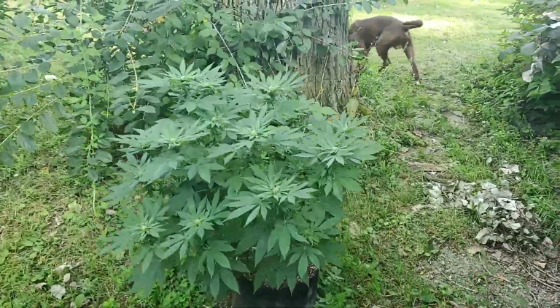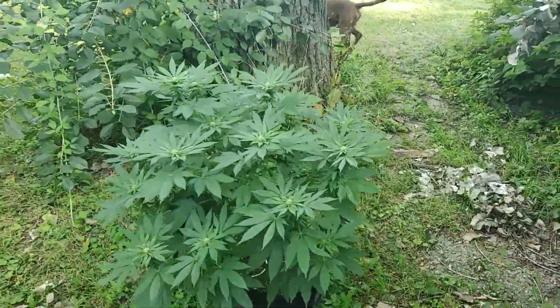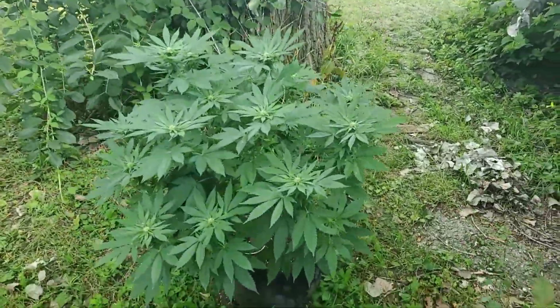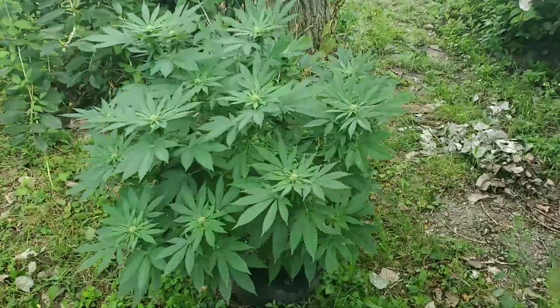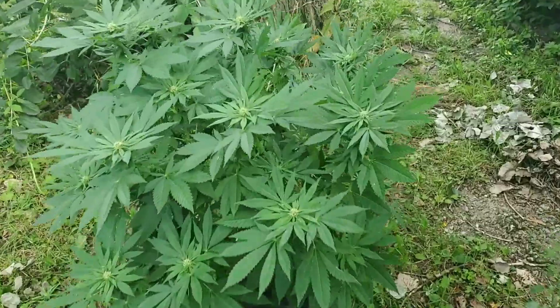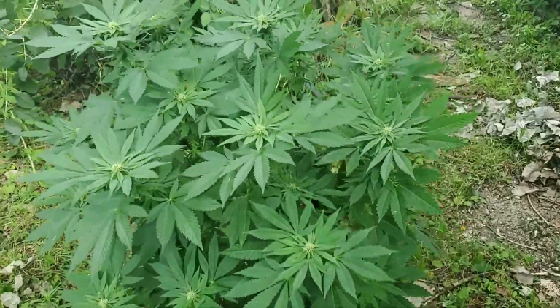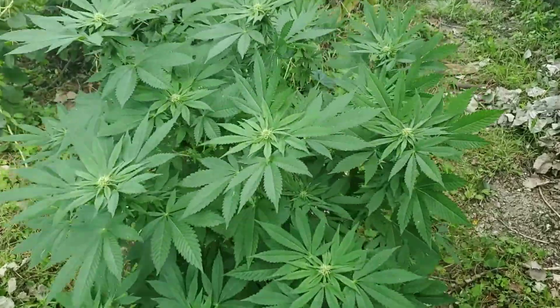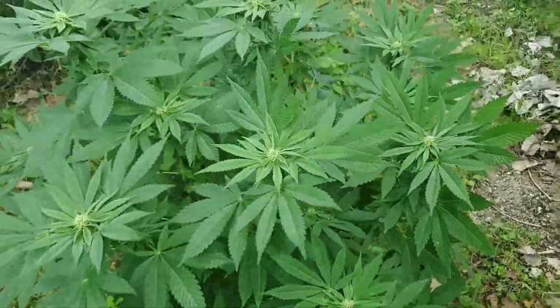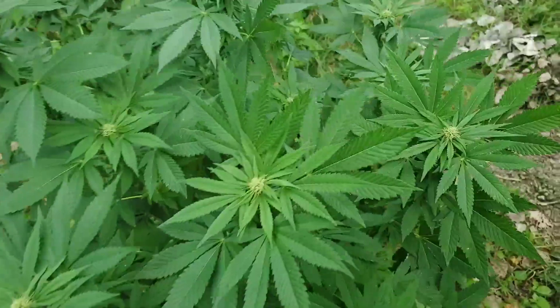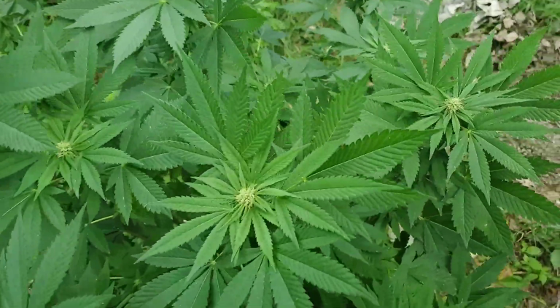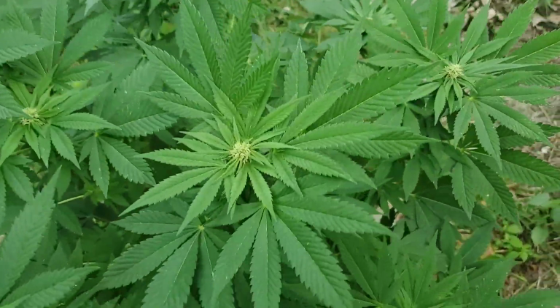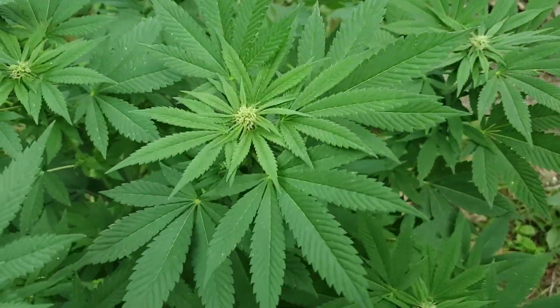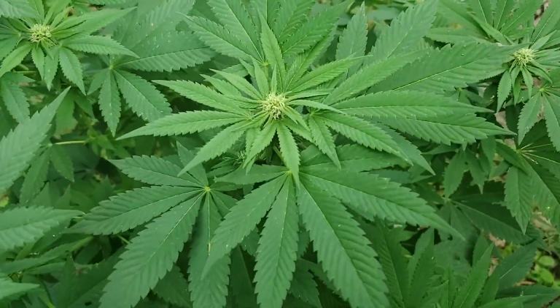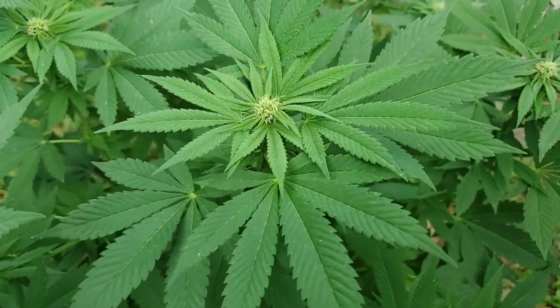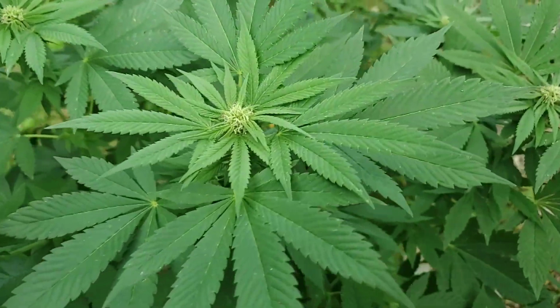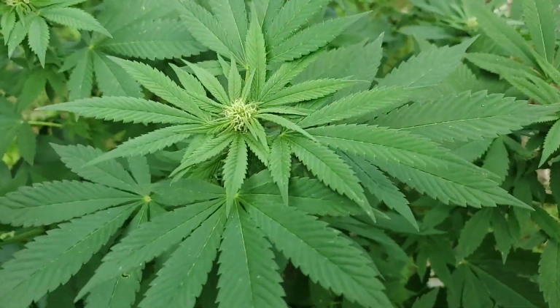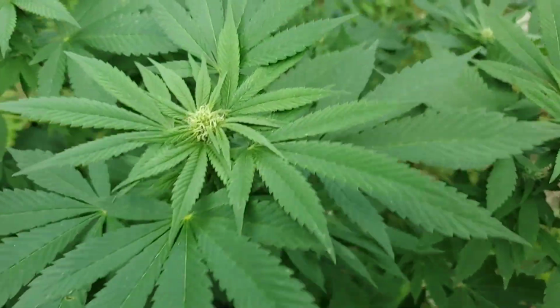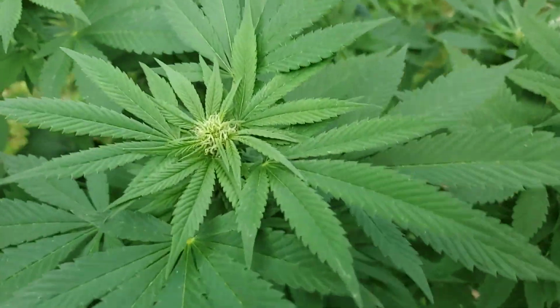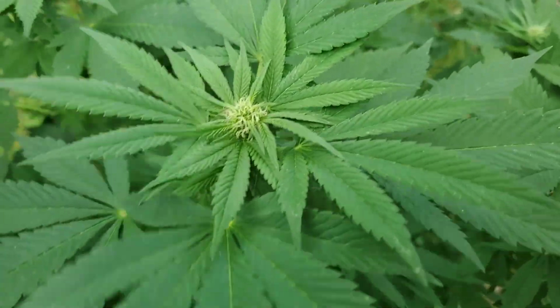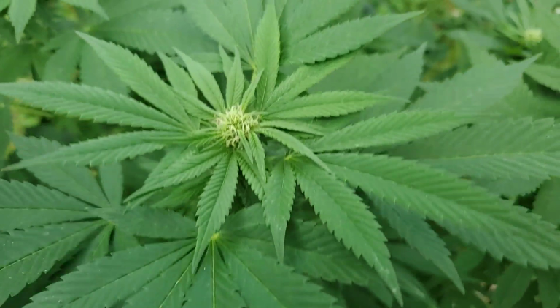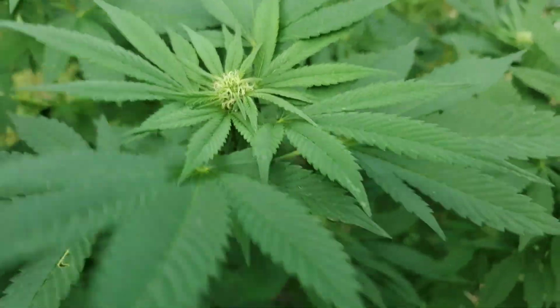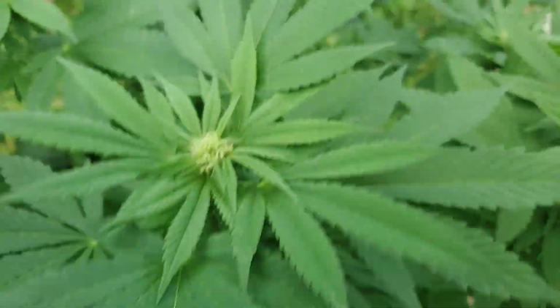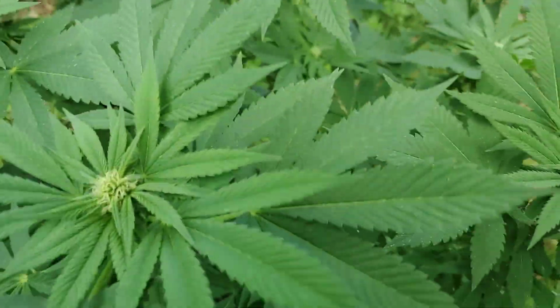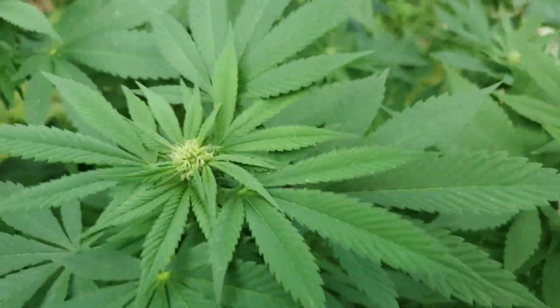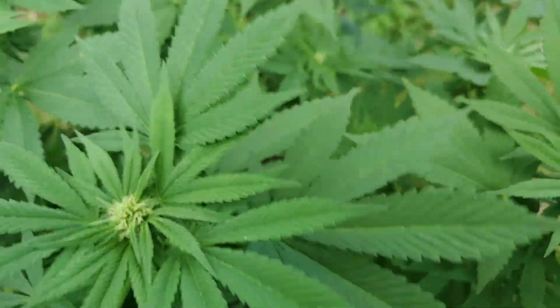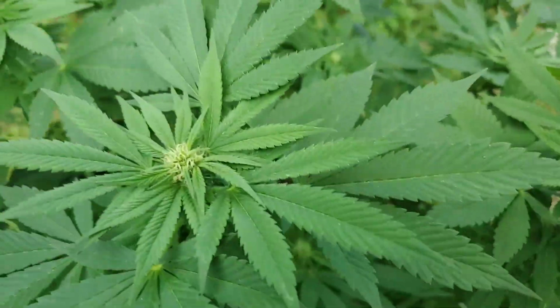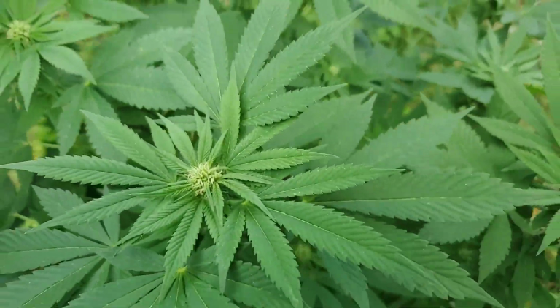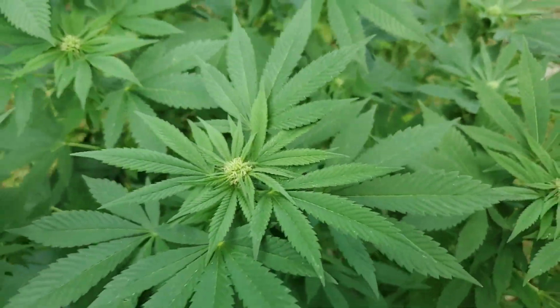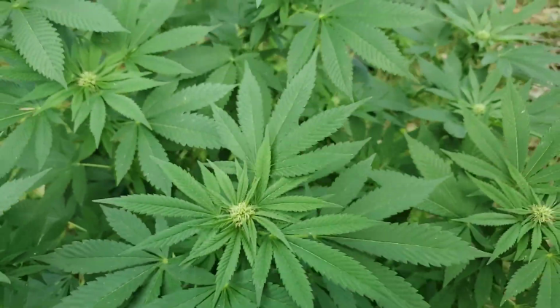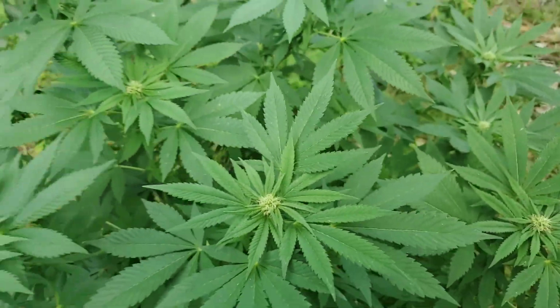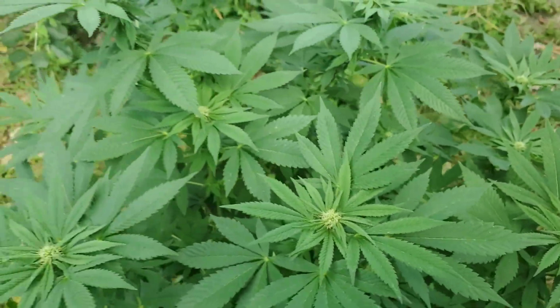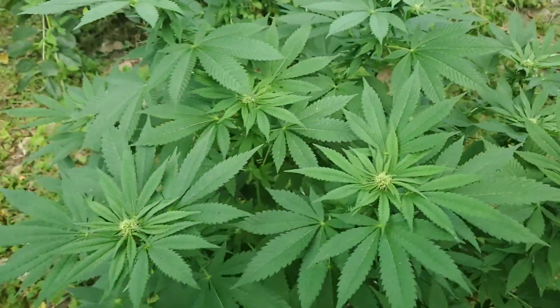This is my outdoor one plant. This is a CBD lemon — 7% THC, 7% CBD.